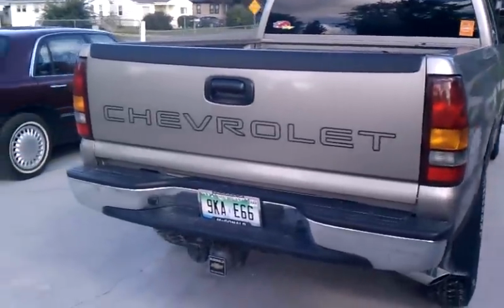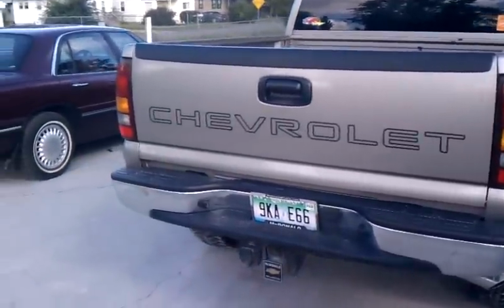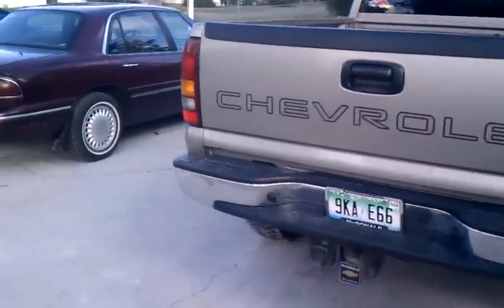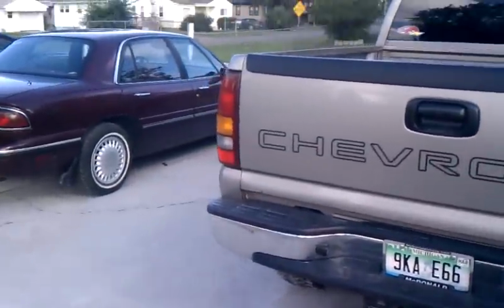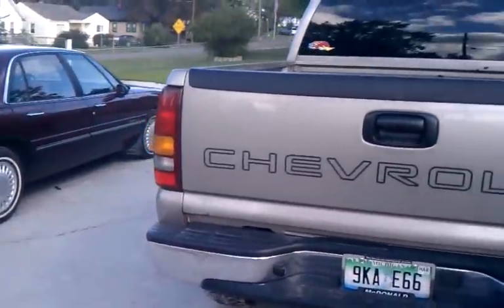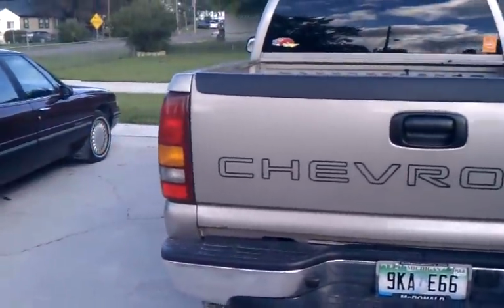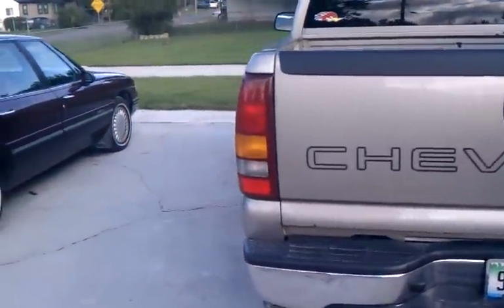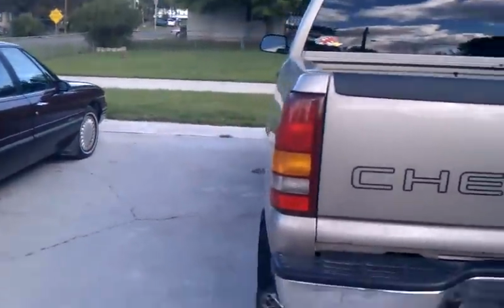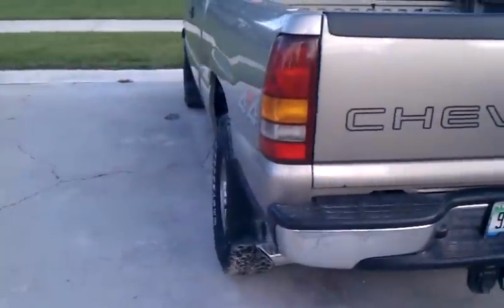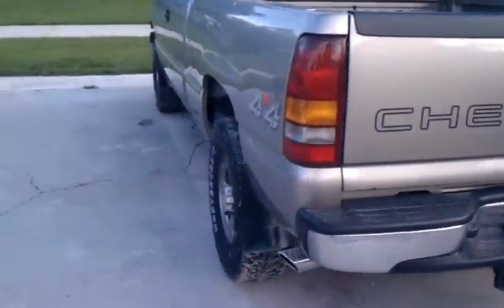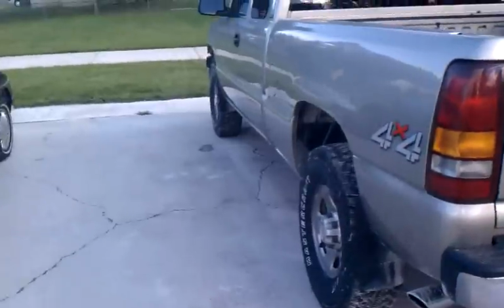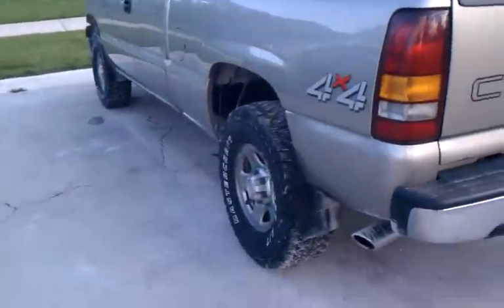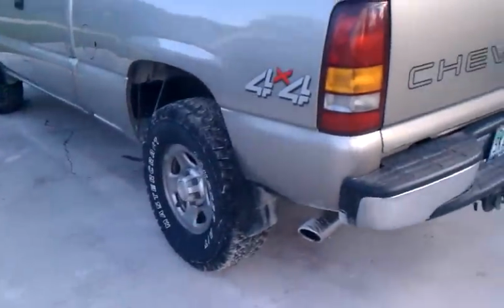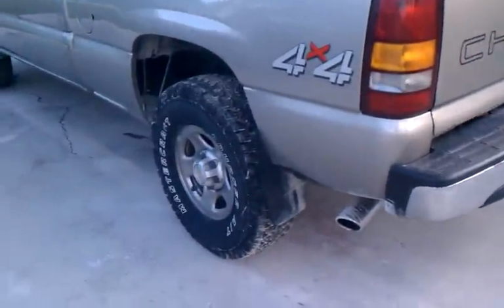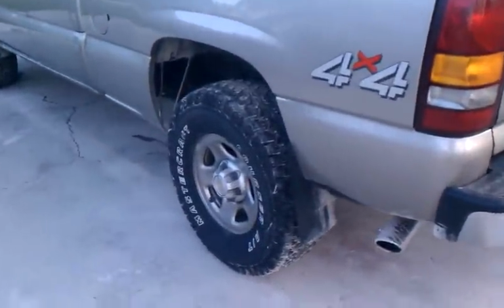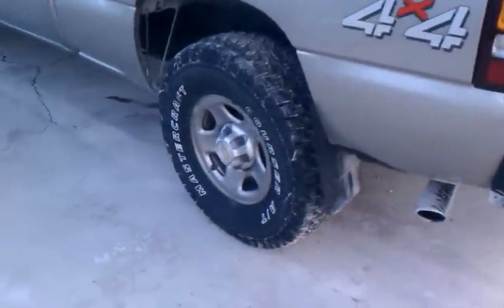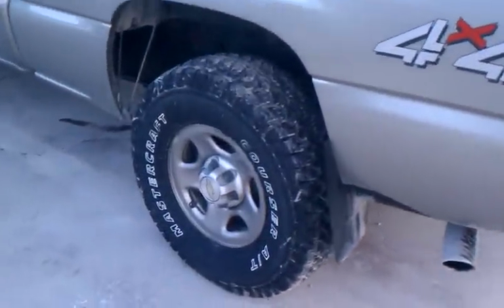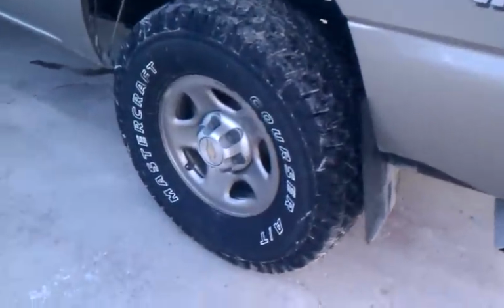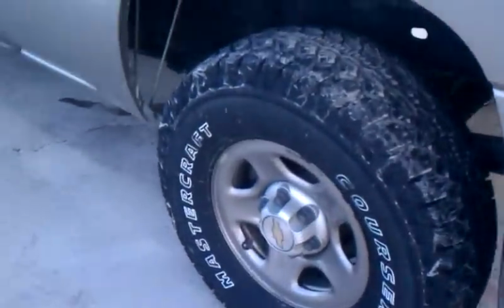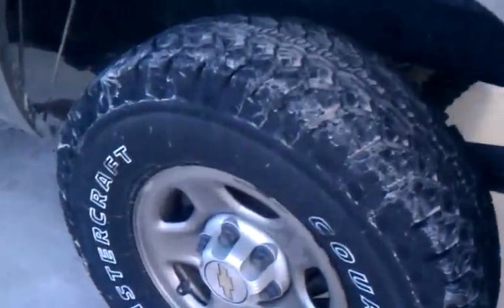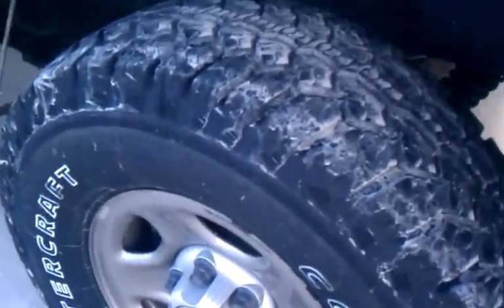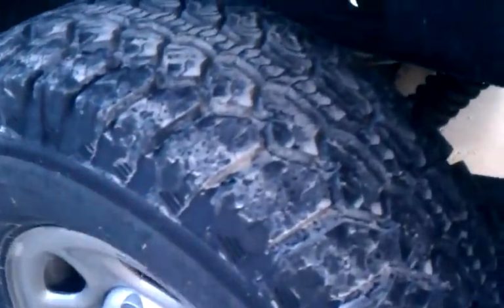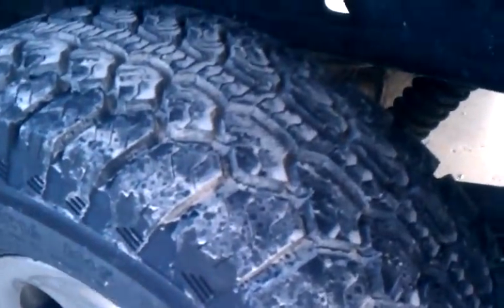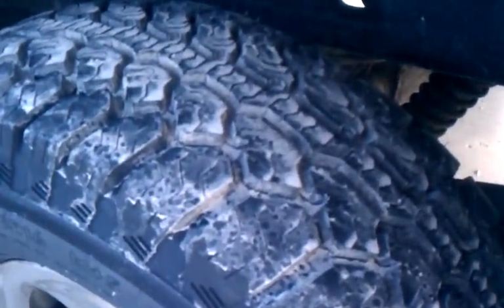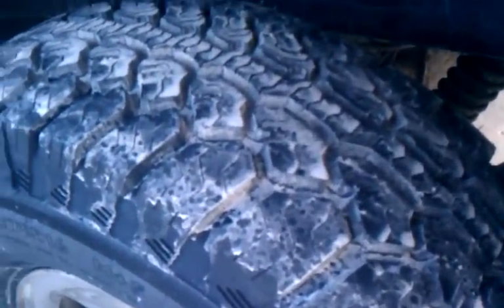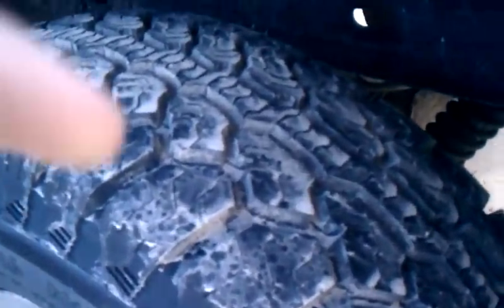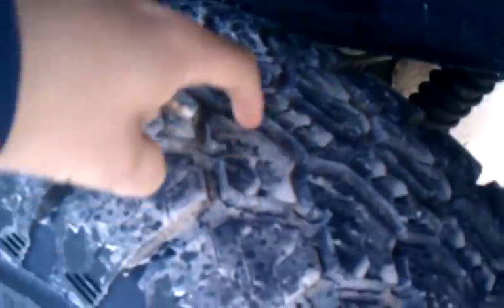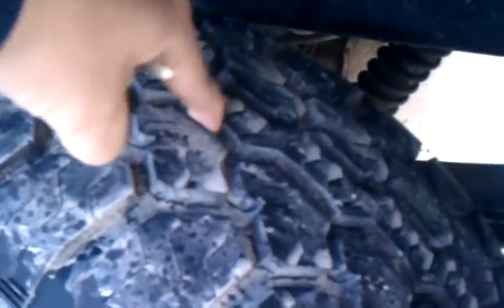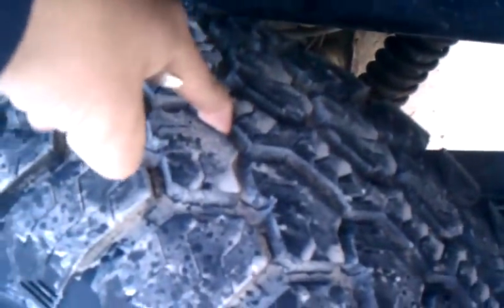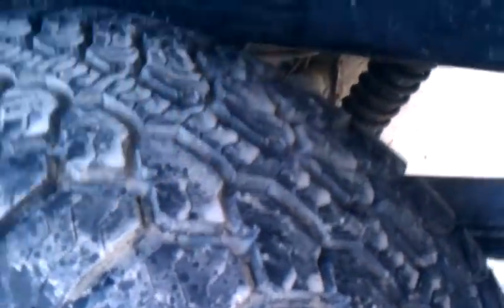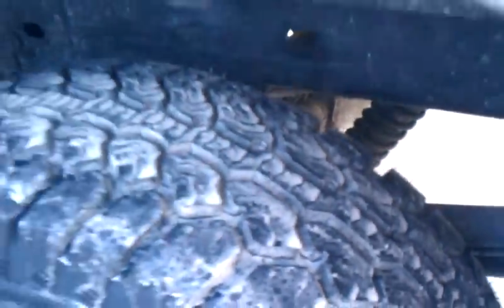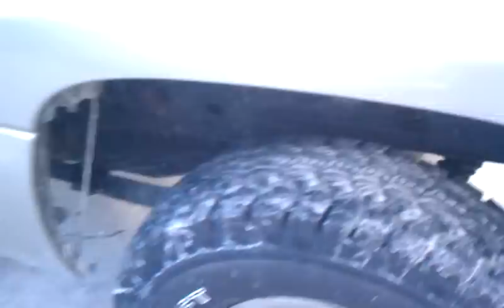Alright, I haven't done an overall view of the truck yet, but got new tires on. Got them on yesterday. Nice, chunky, thick tread.